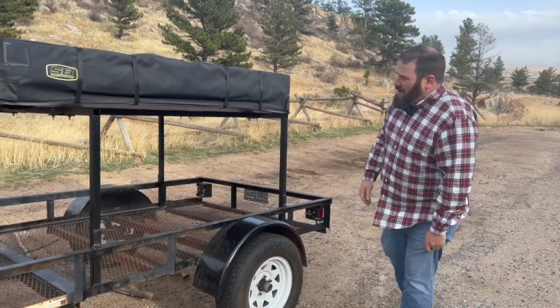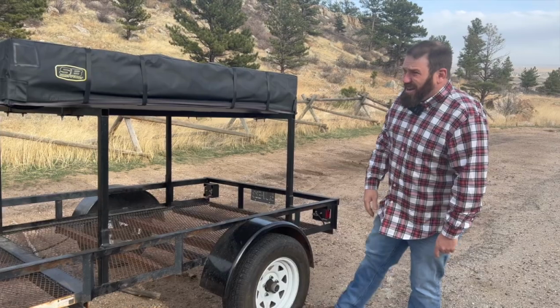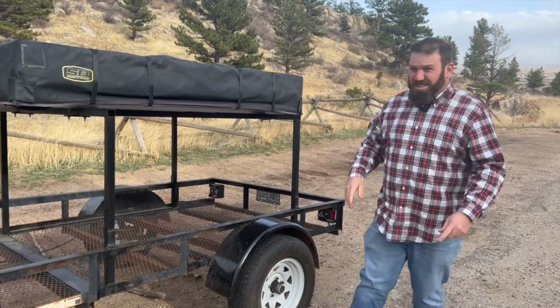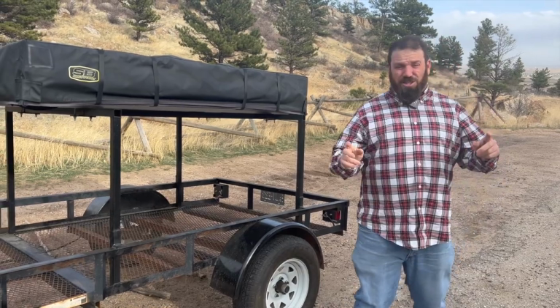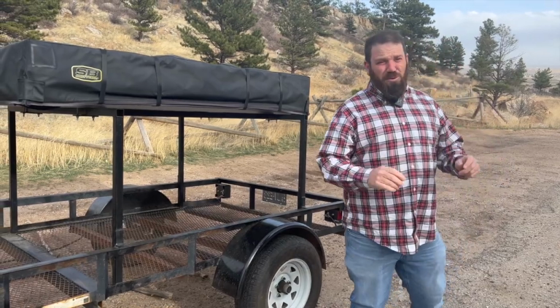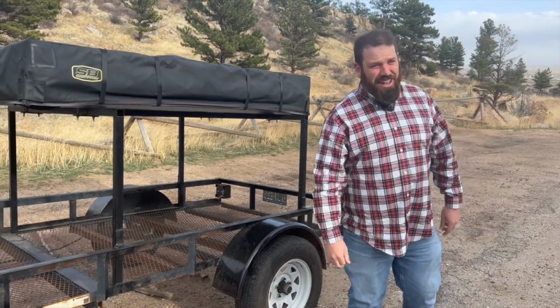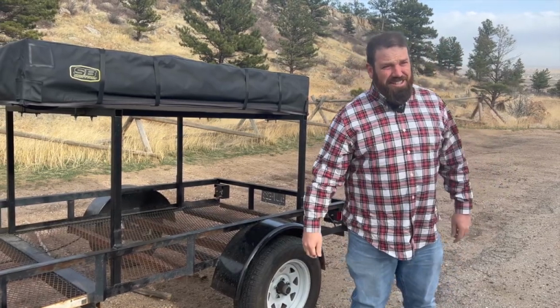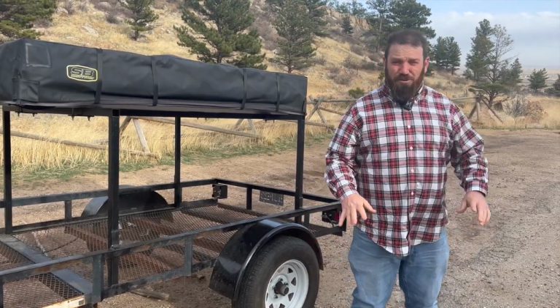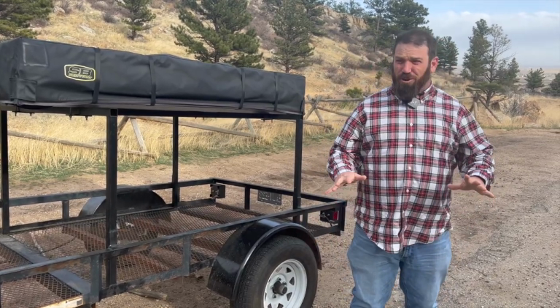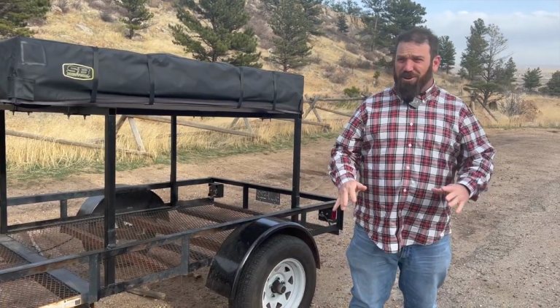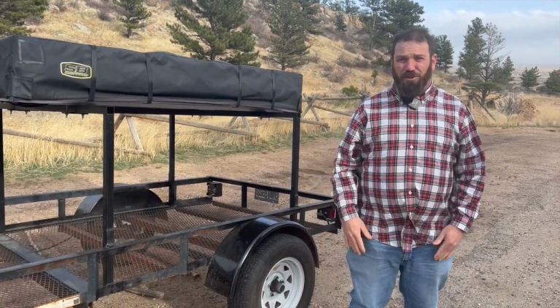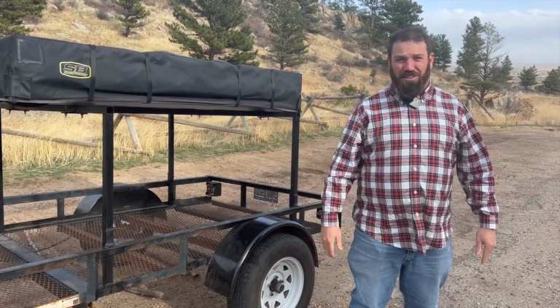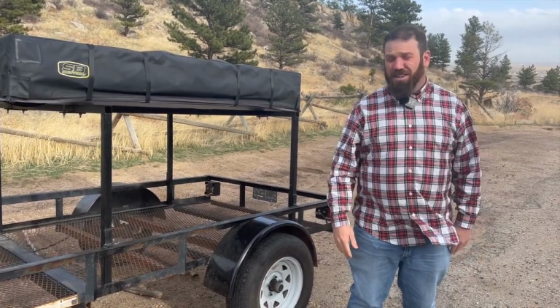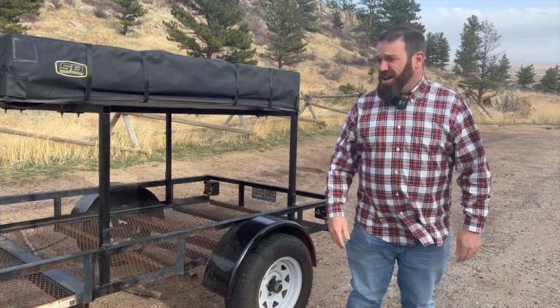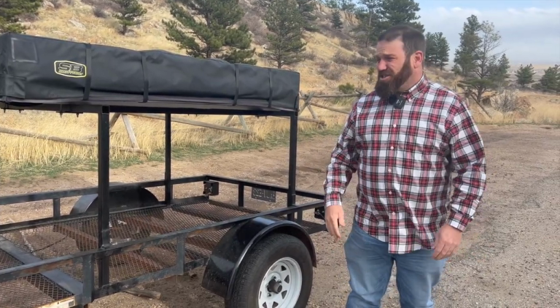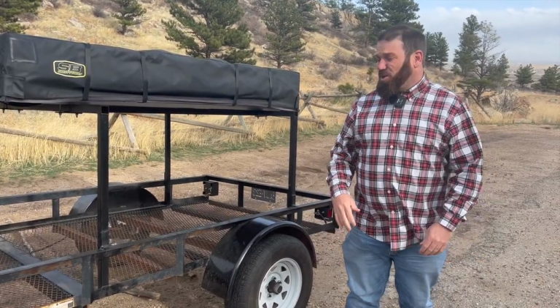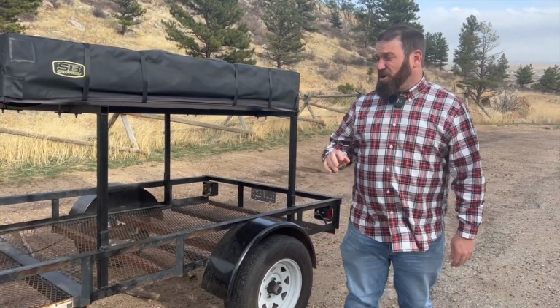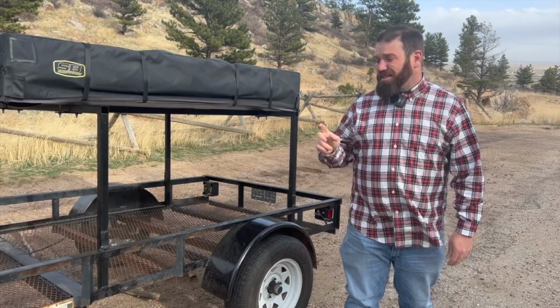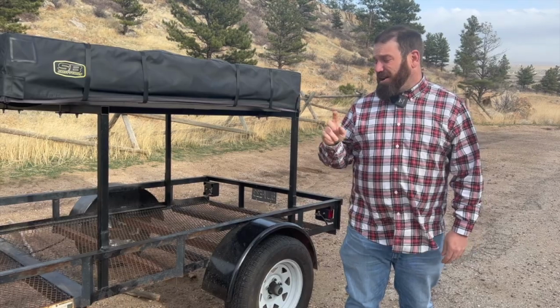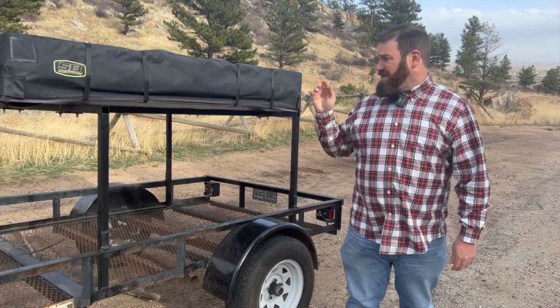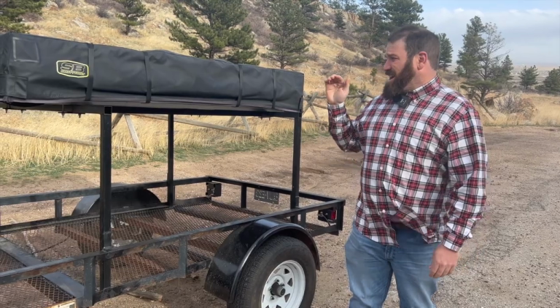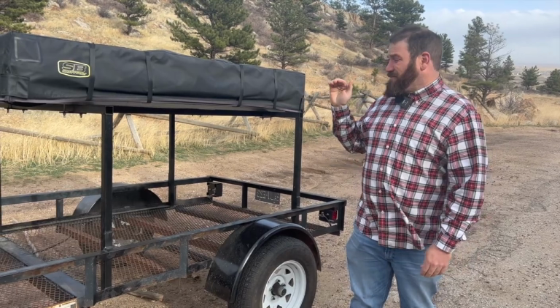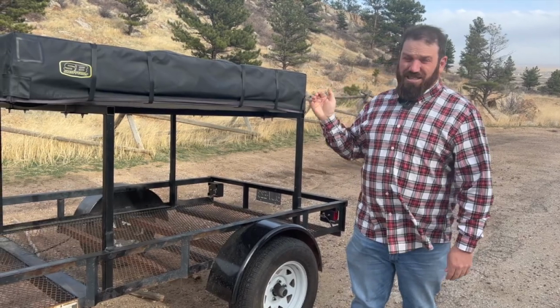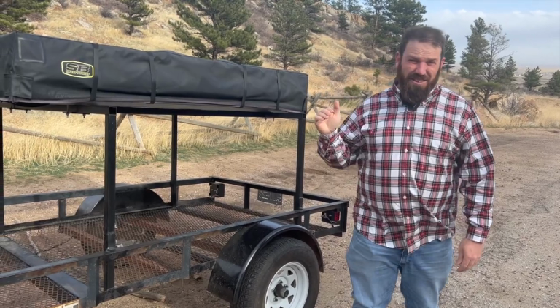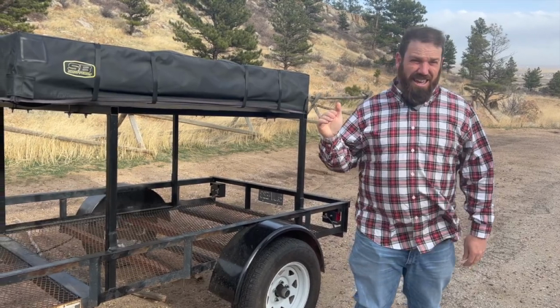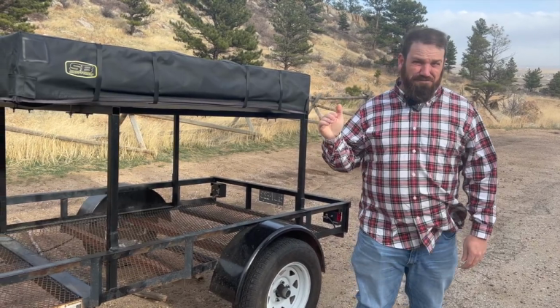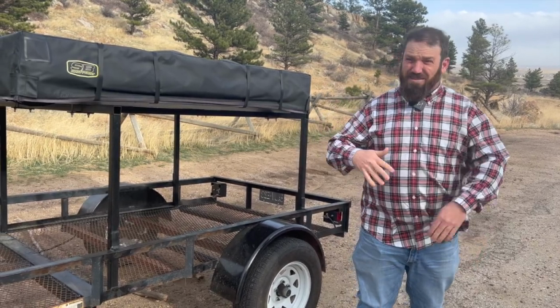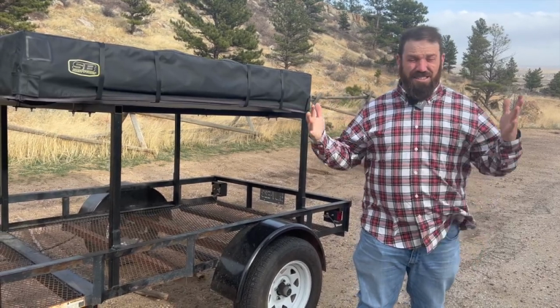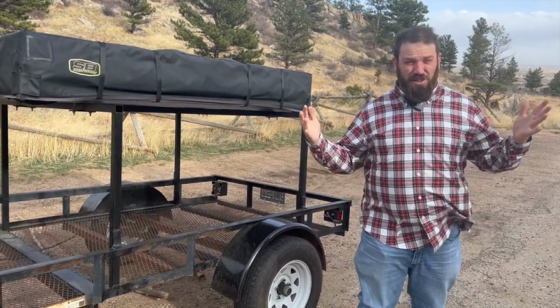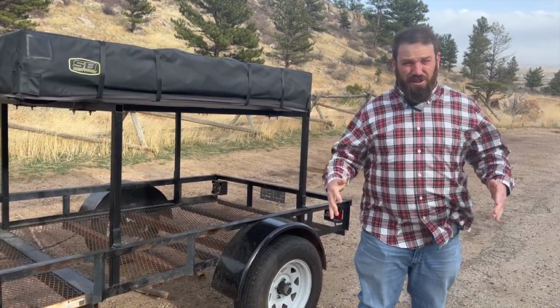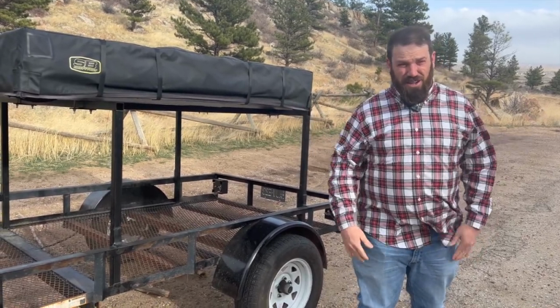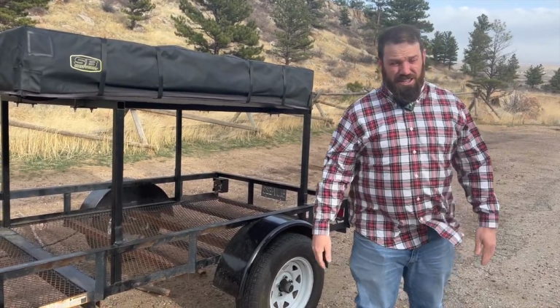It is a super windy day and super cold here in Fort Collins, so we're going to go back to the house and set this thing up and see what it looks like once we get it all set up.